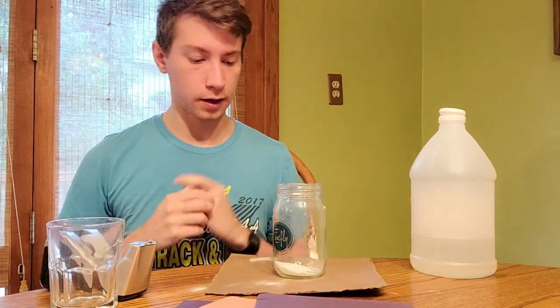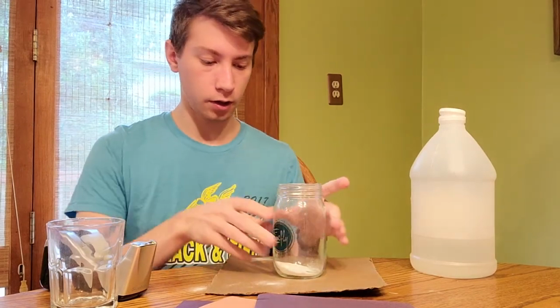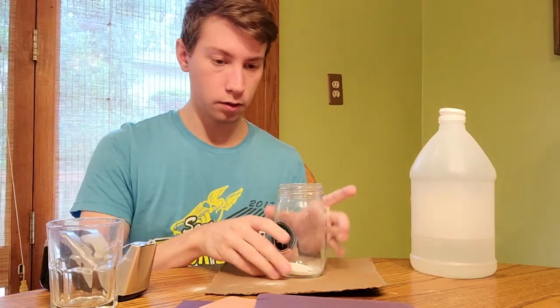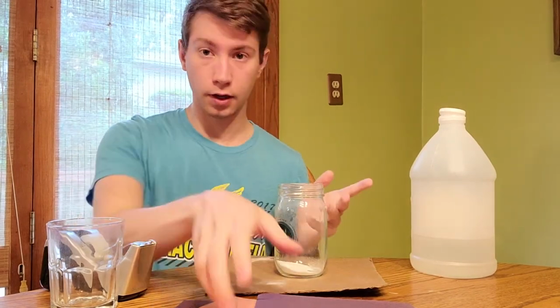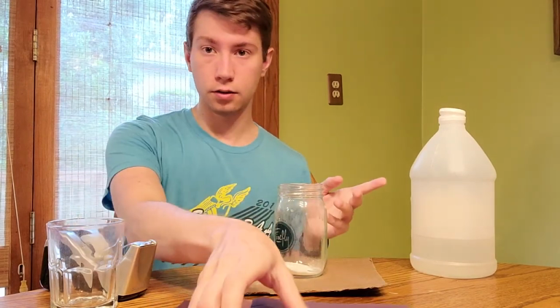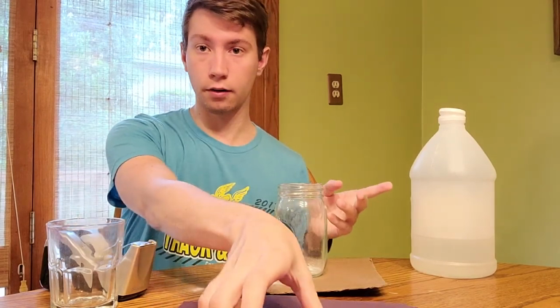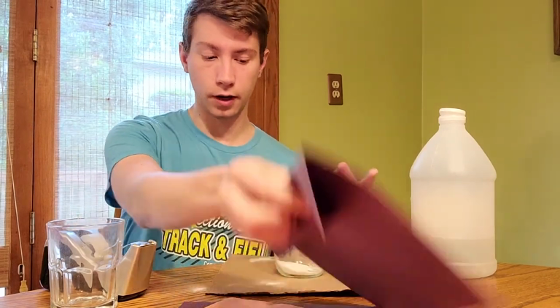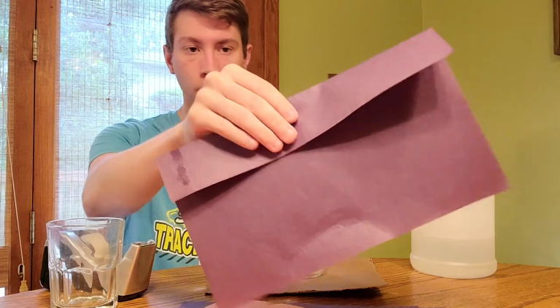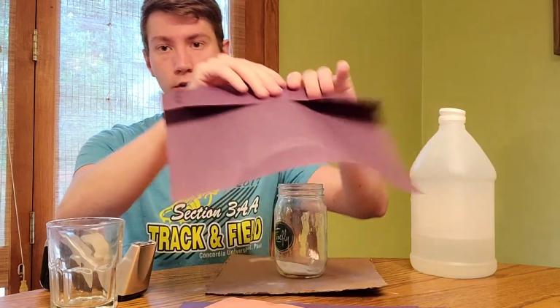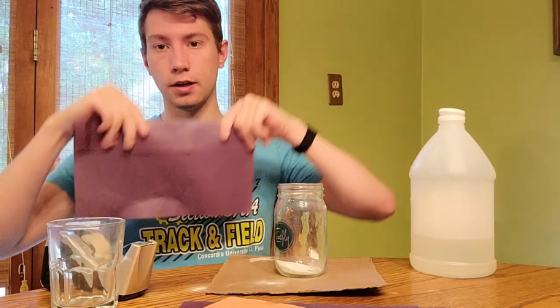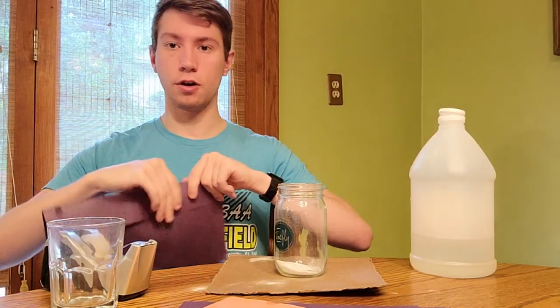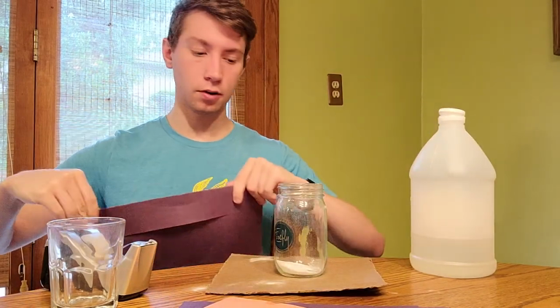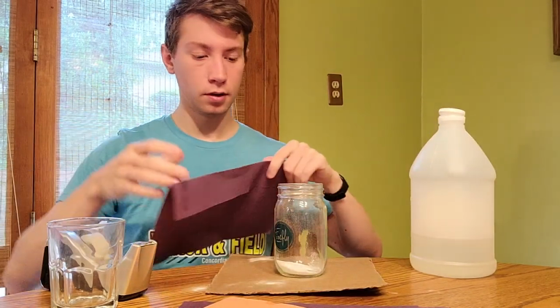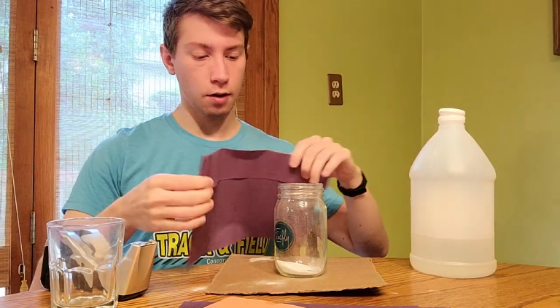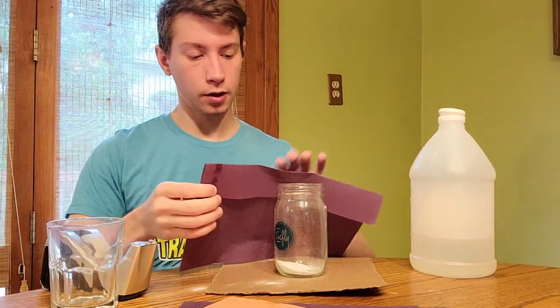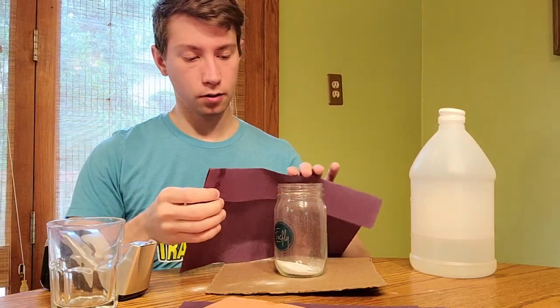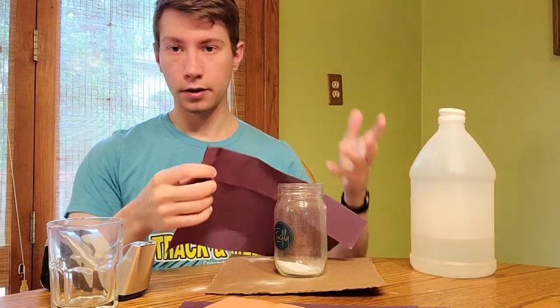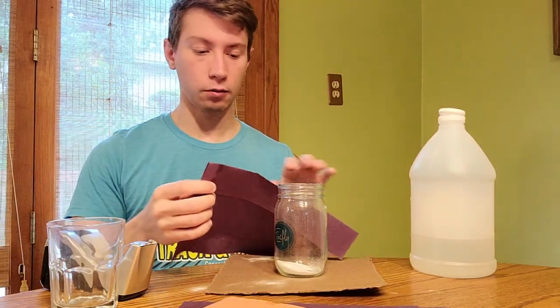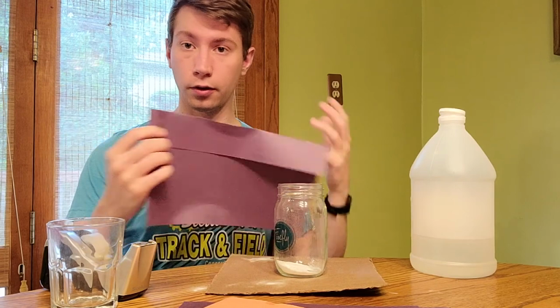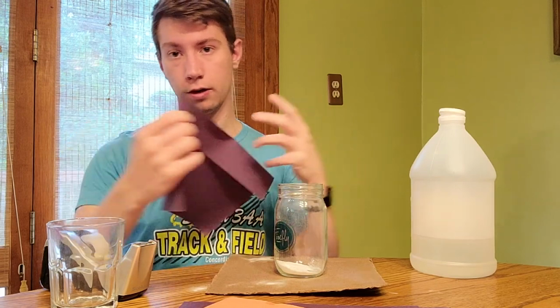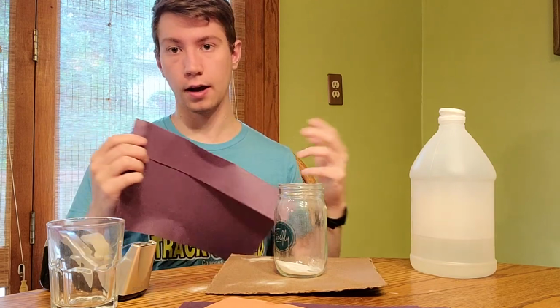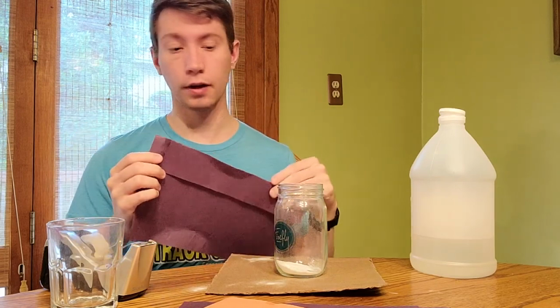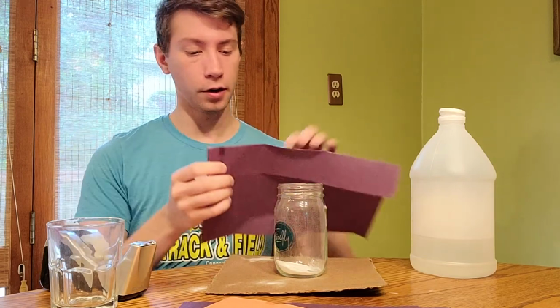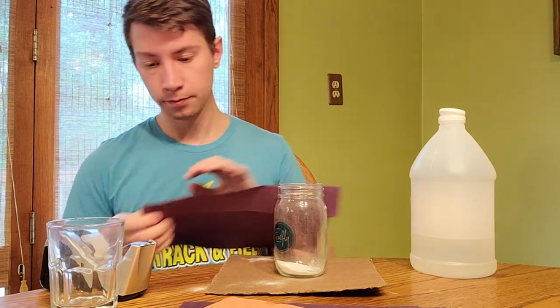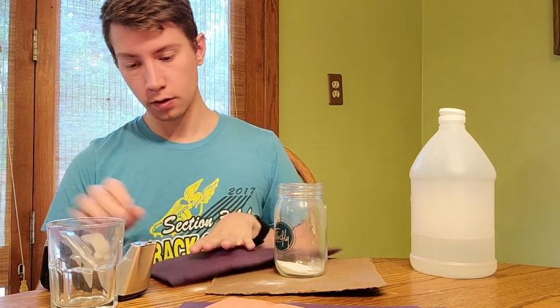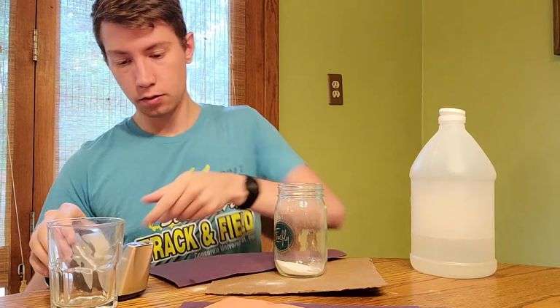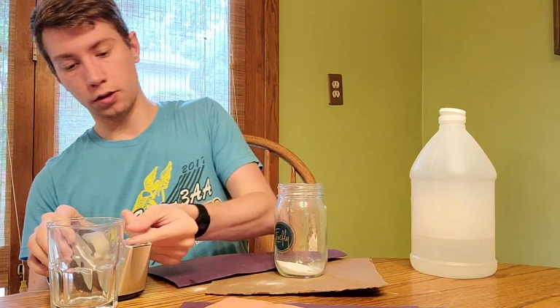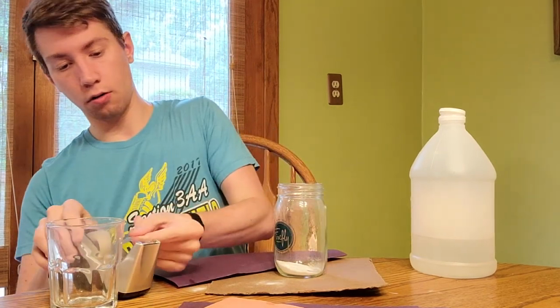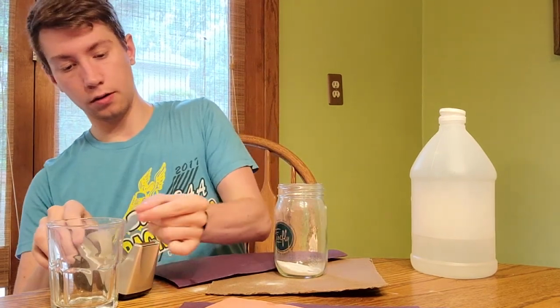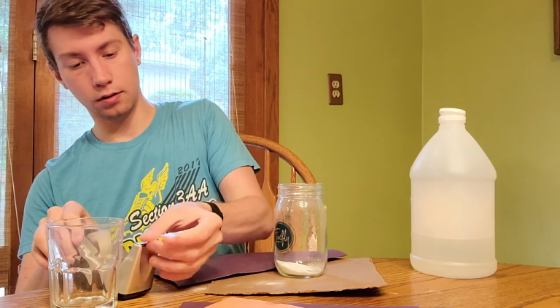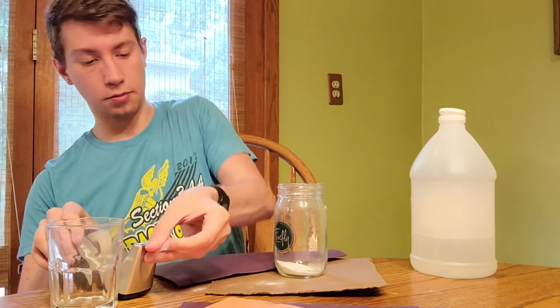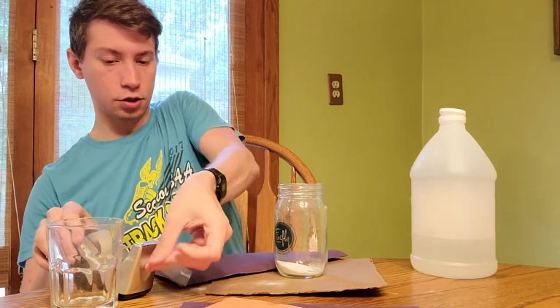Next thing we're going to do is we're going to start decorating the volcano. We're going to take some construction paper and put it around it to make it look like a volcano — kind of look like a cone. So I'm just going to go around and tape this to the jar.